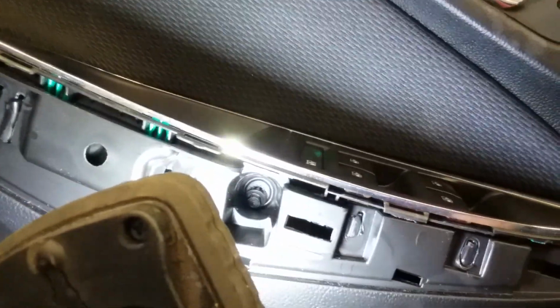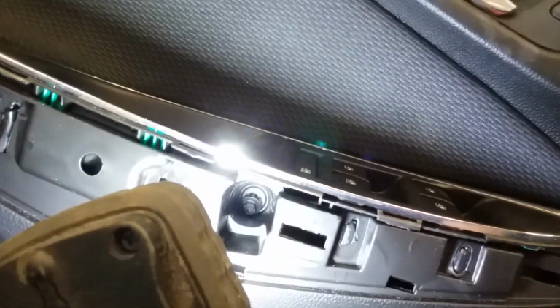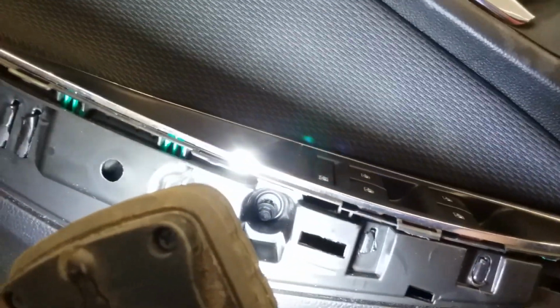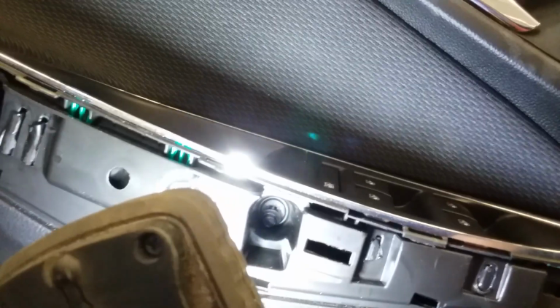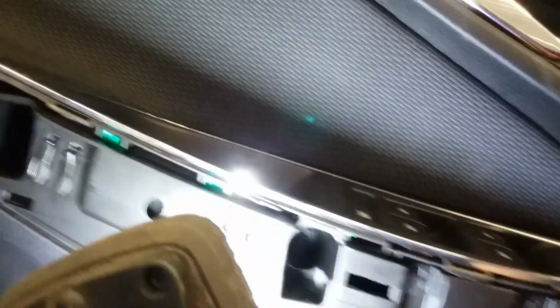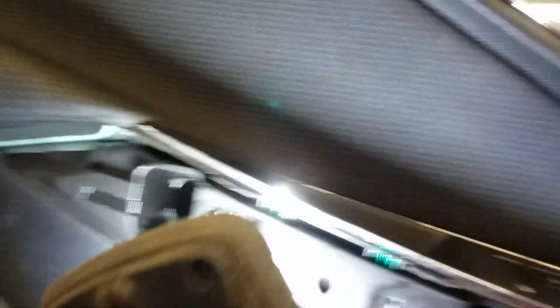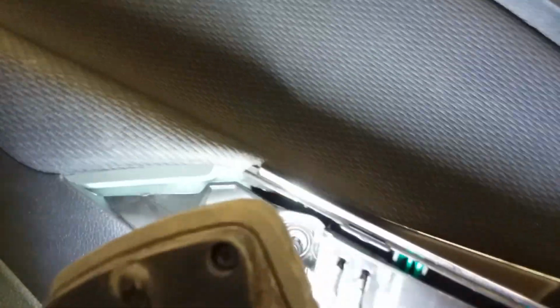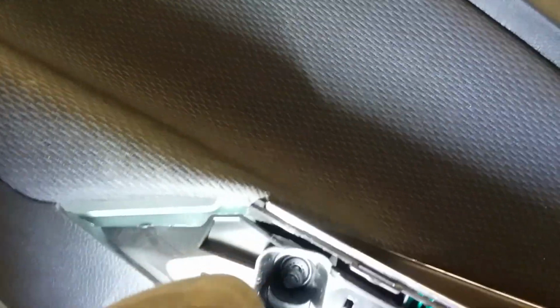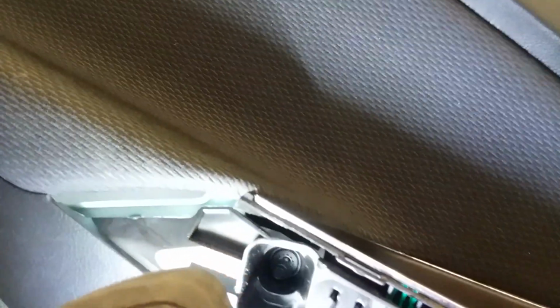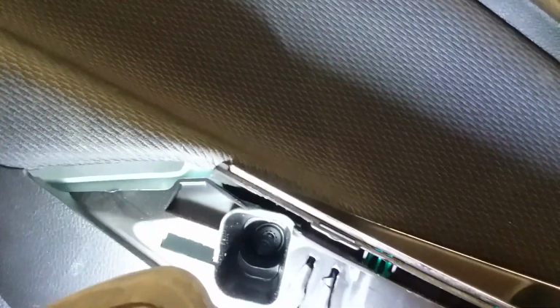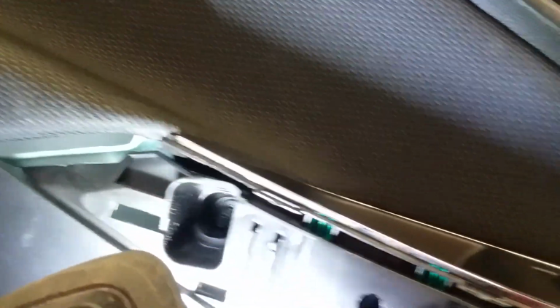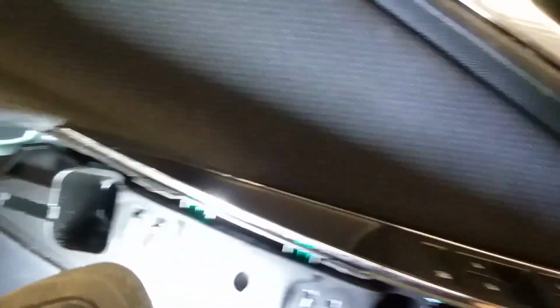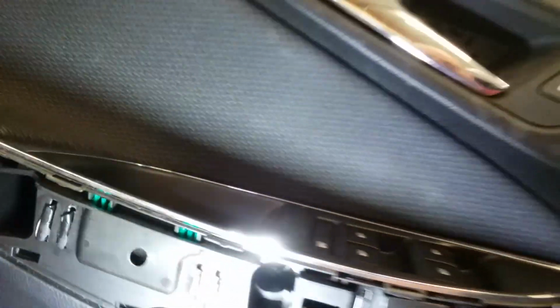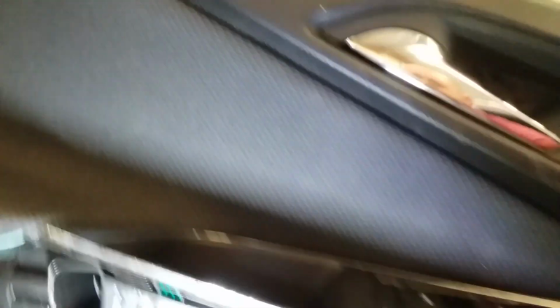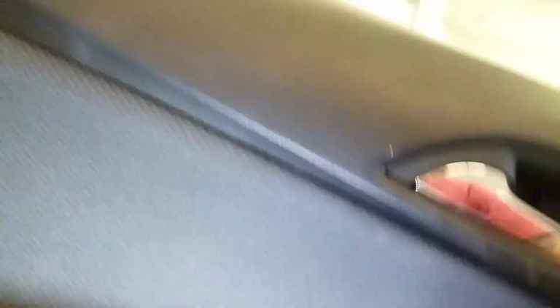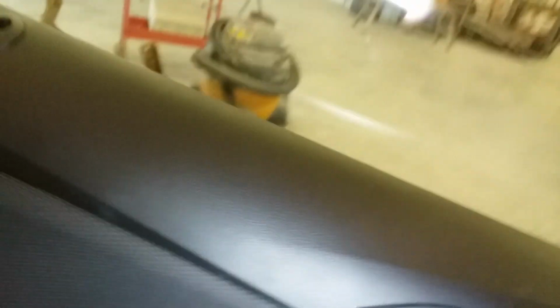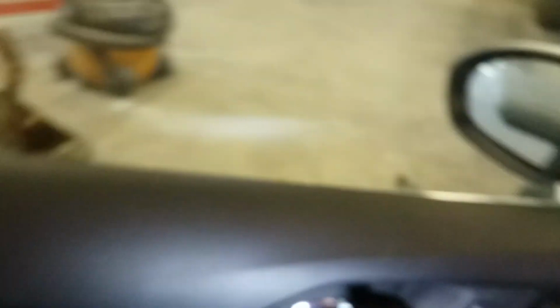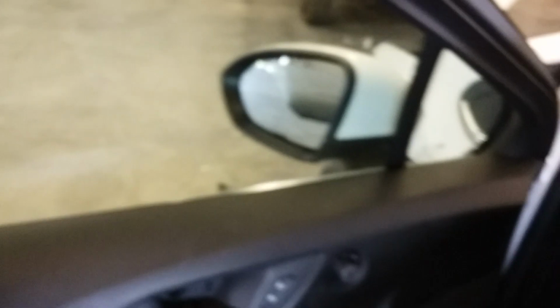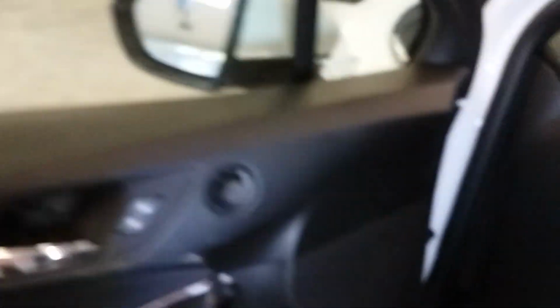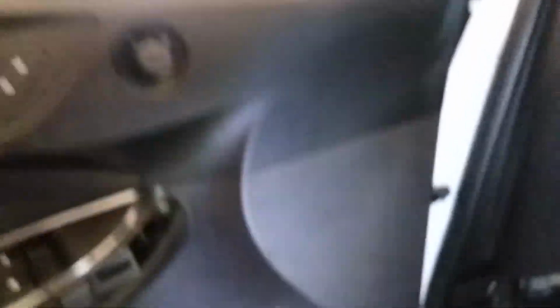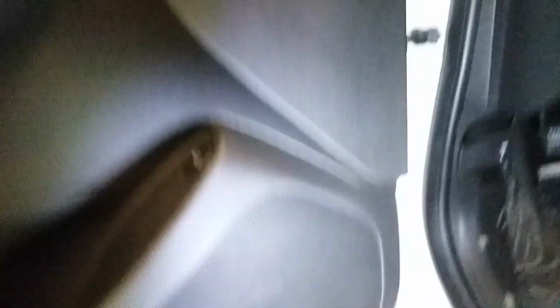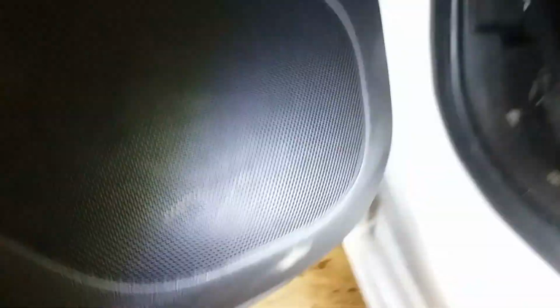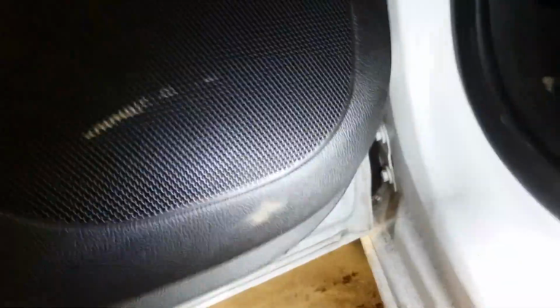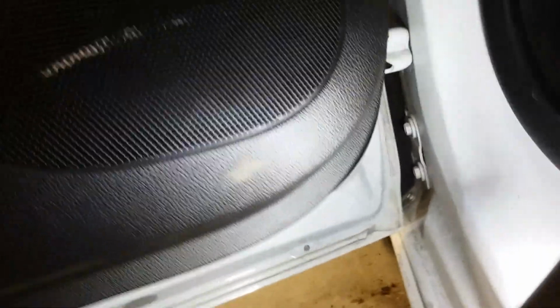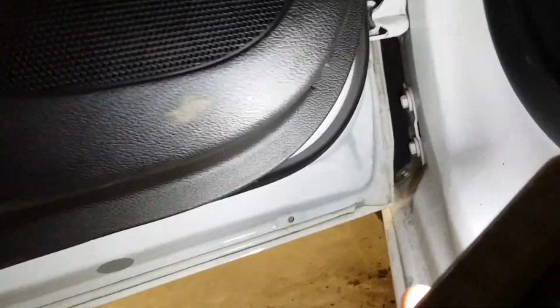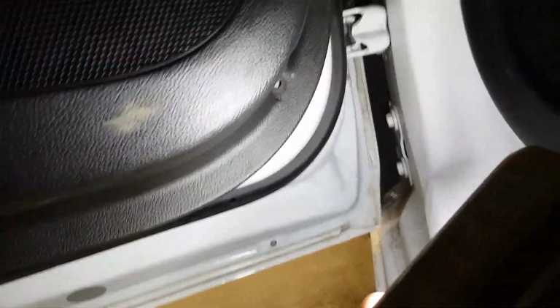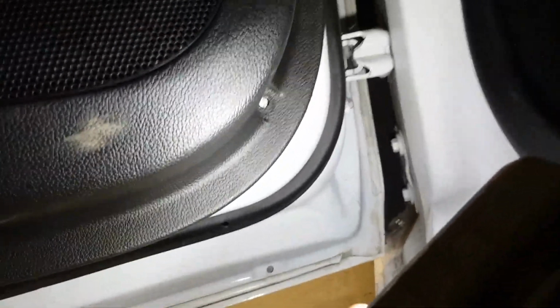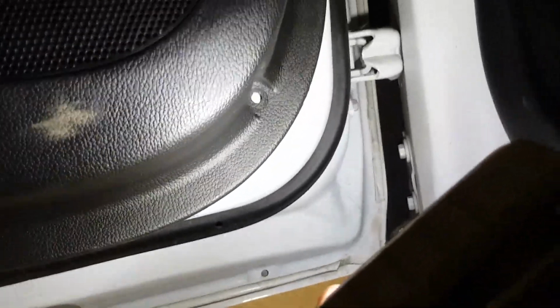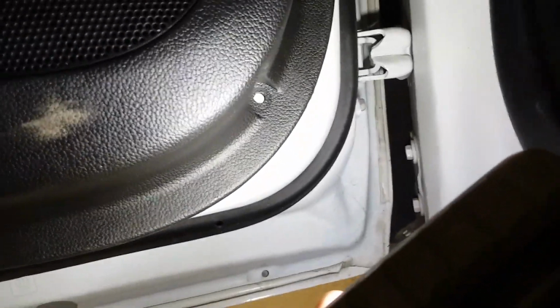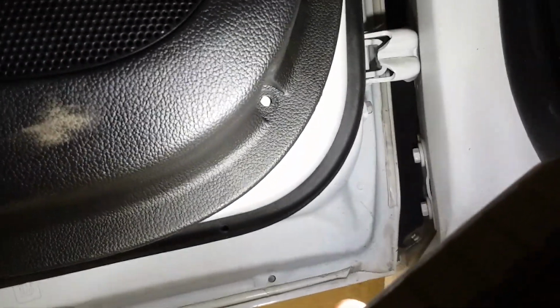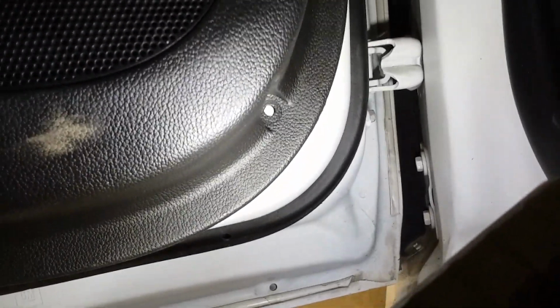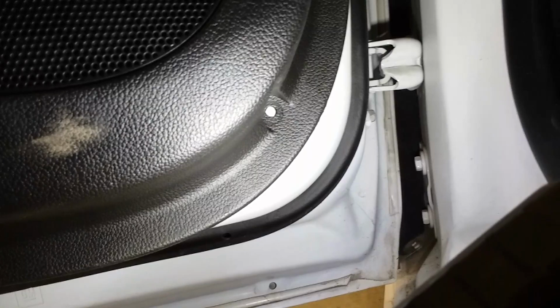There's one 7 mil and then there's the other 7 mil. Down here on the bottom of the door panel under the speaker you've got one 7 millimeter.